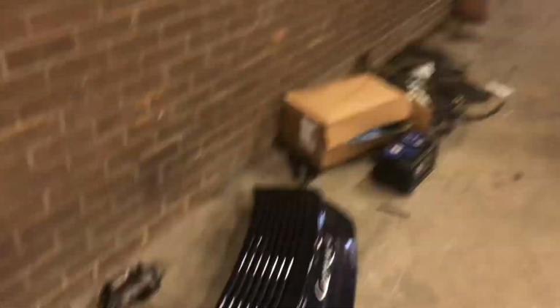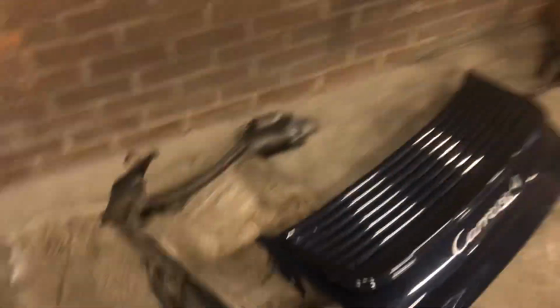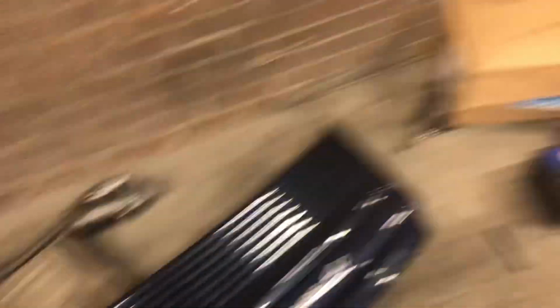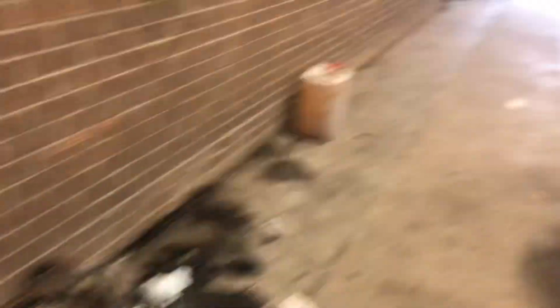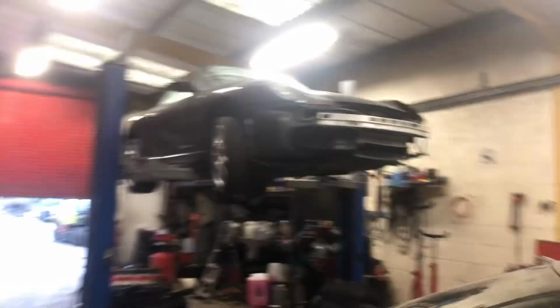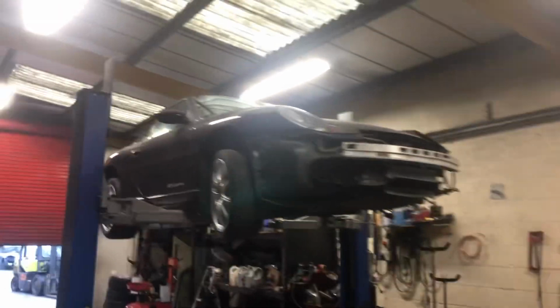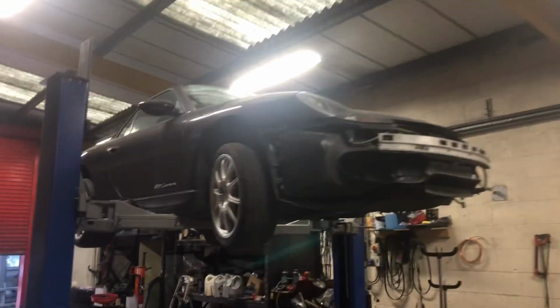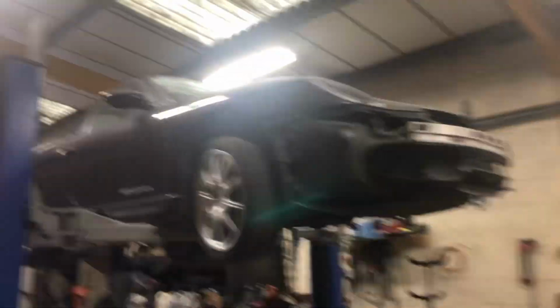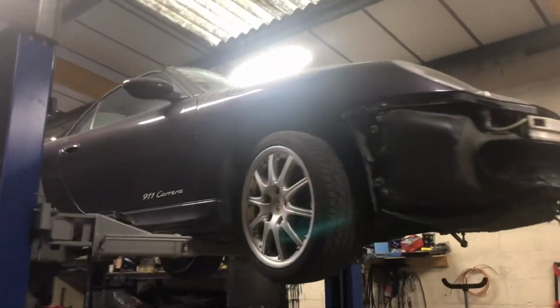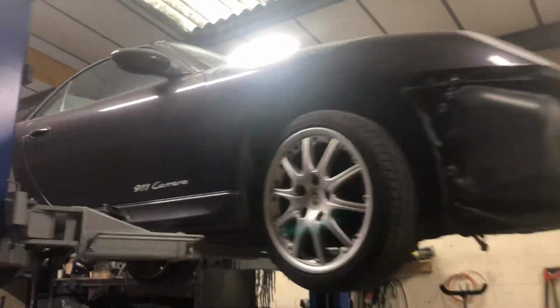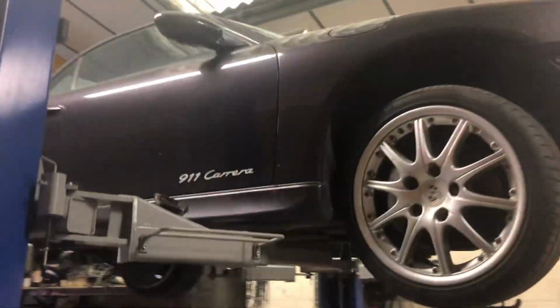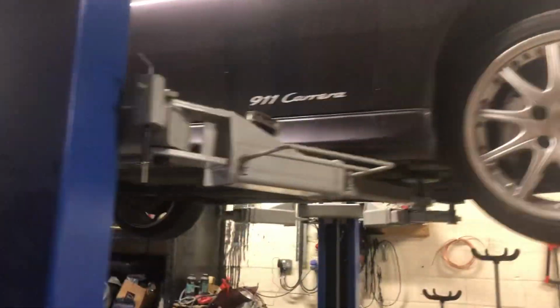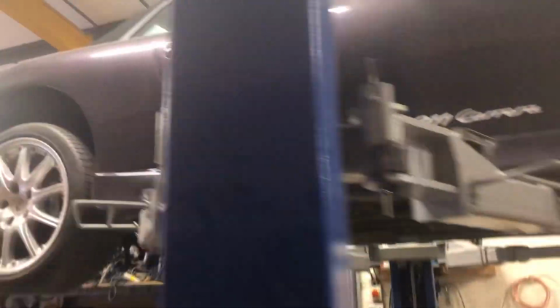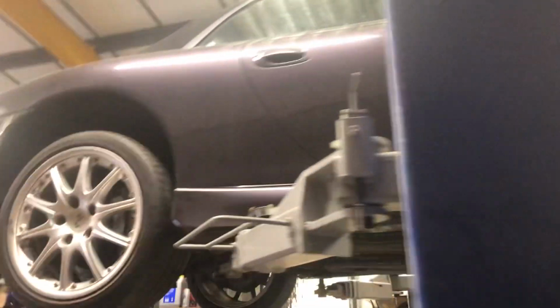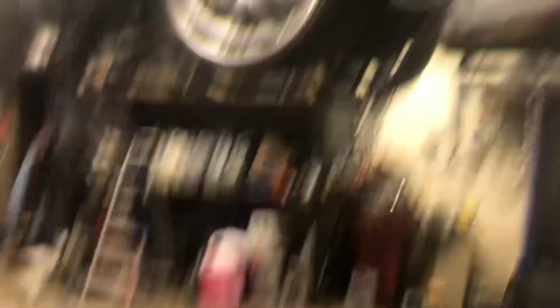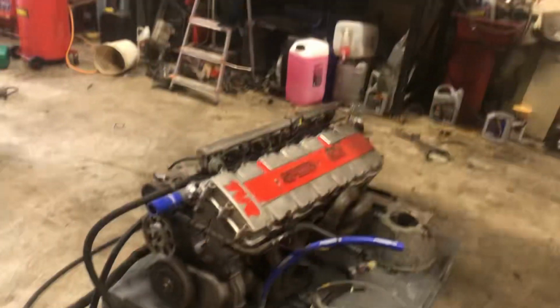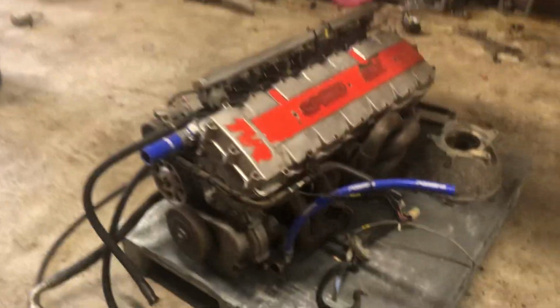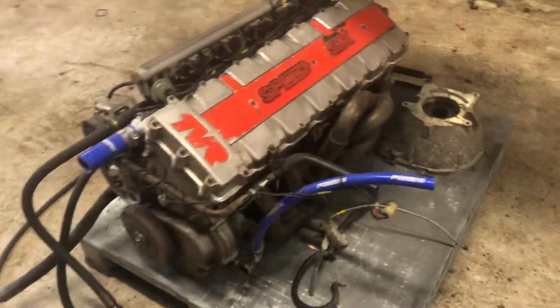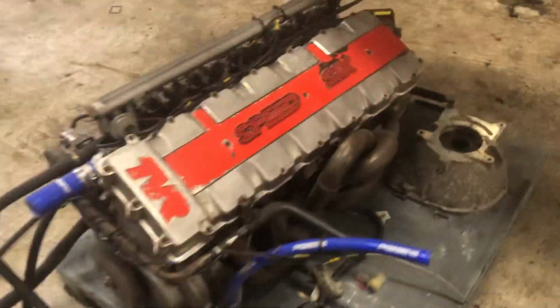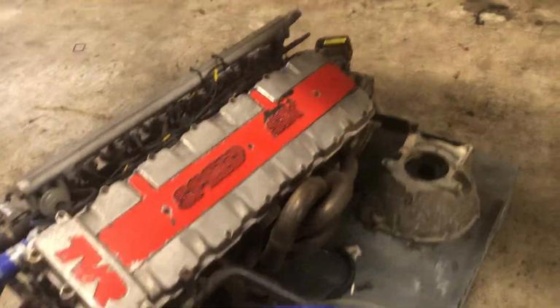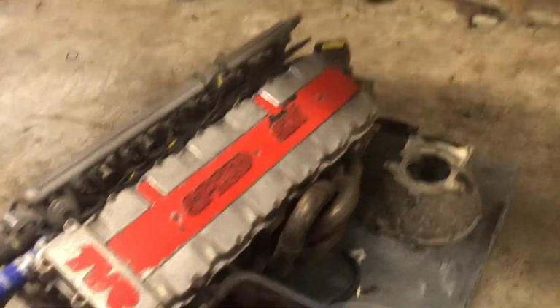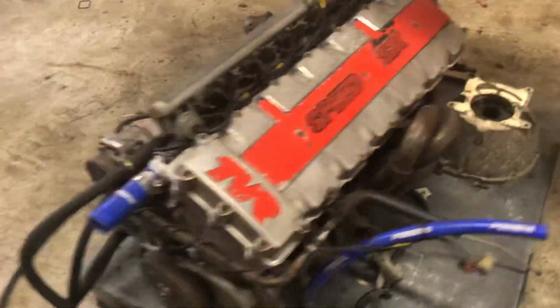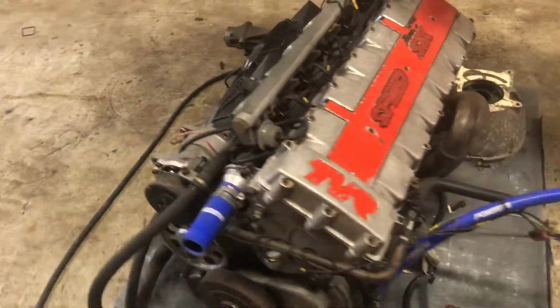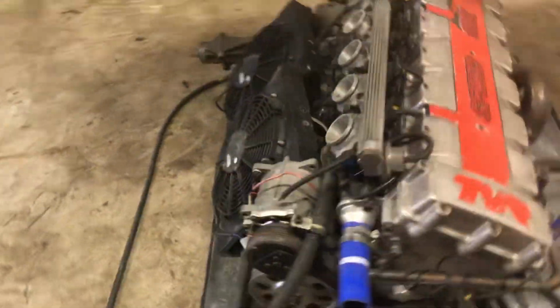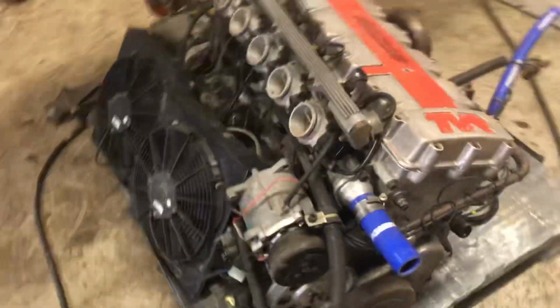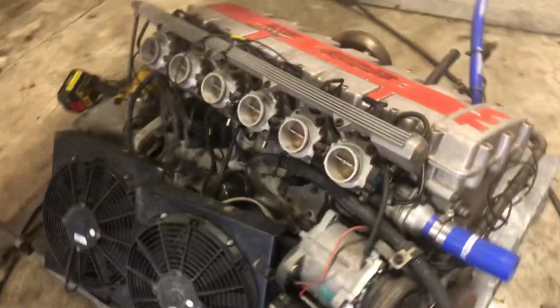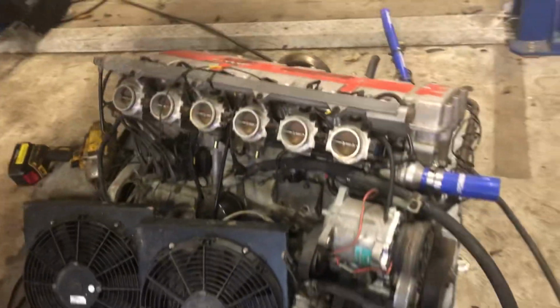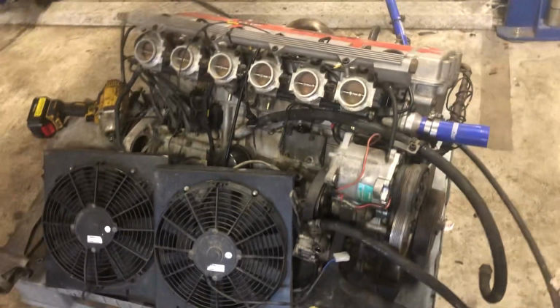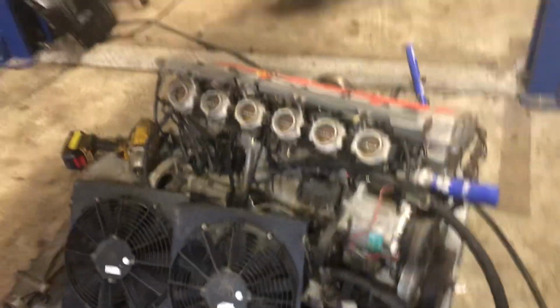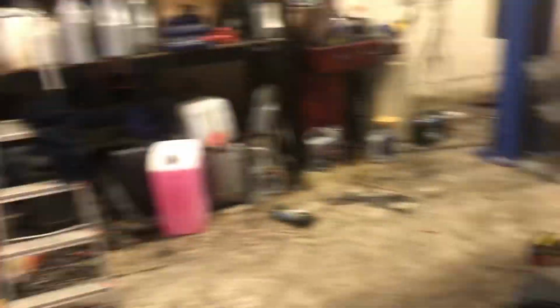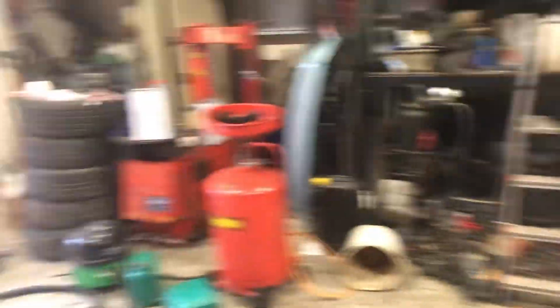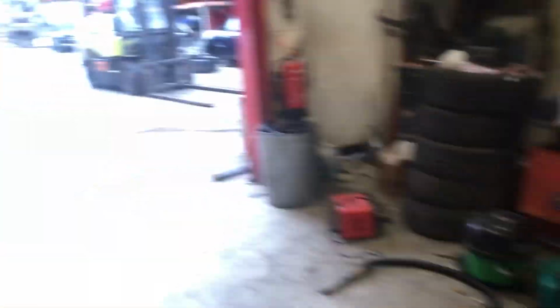Bits of Porsches out there. Porsche 996 Carrera 4 — getting an engine put in it. That's the engine that's just come out of a TBR Tuscan. We're getting it wrapped up and put away shortly.